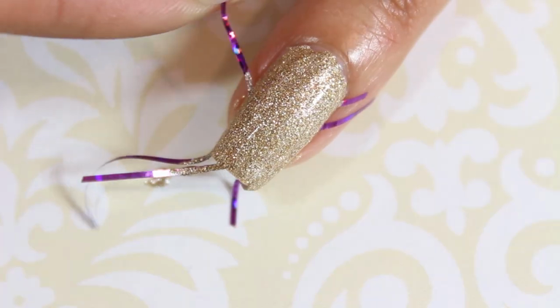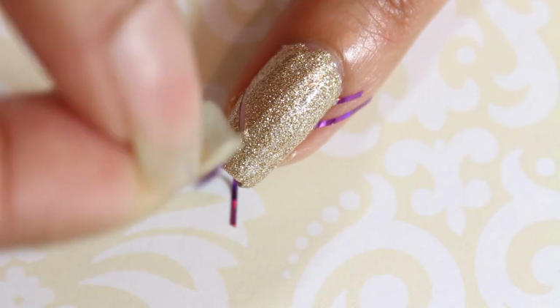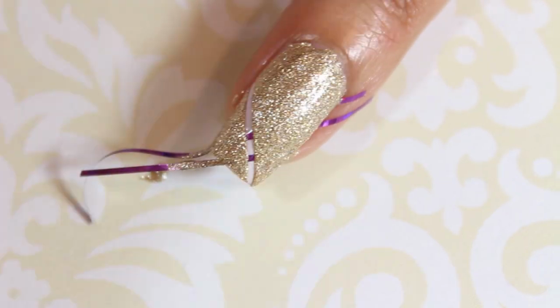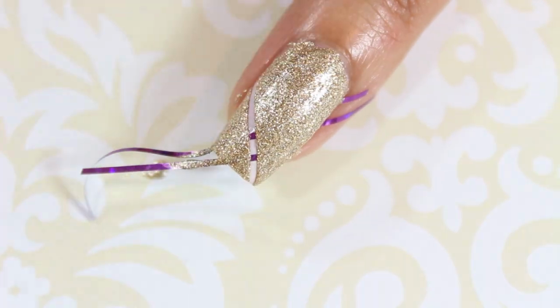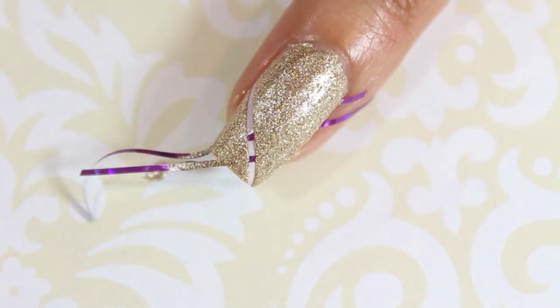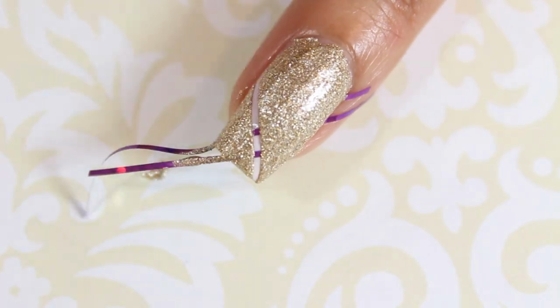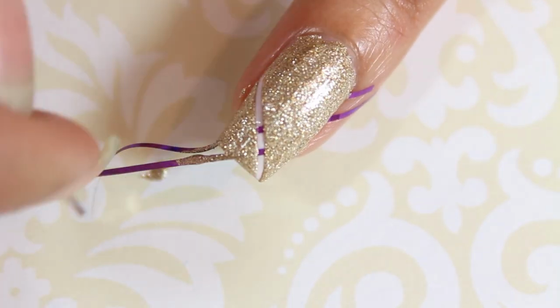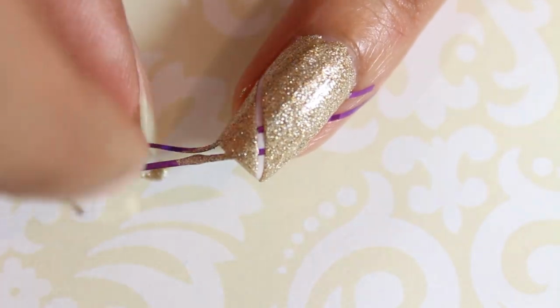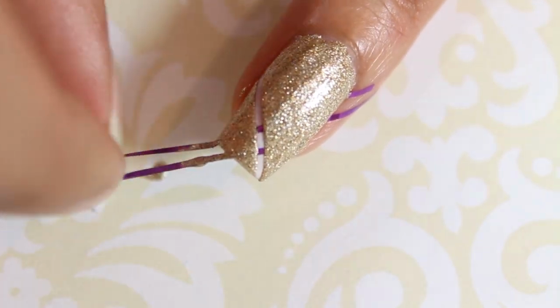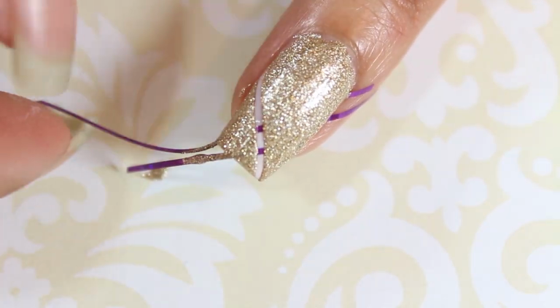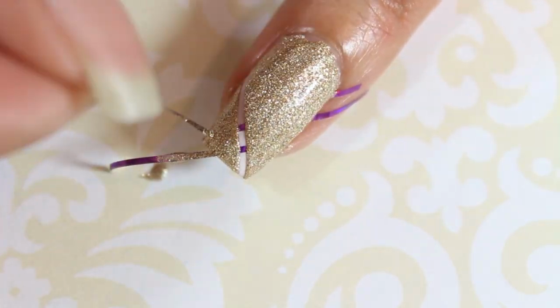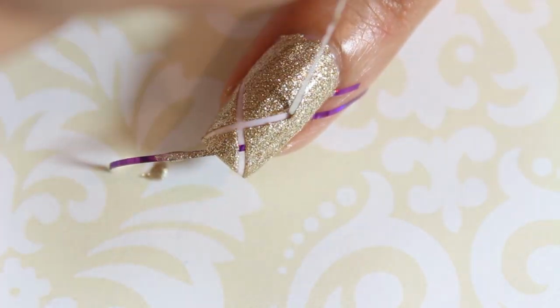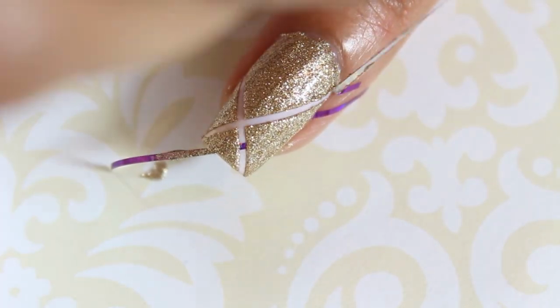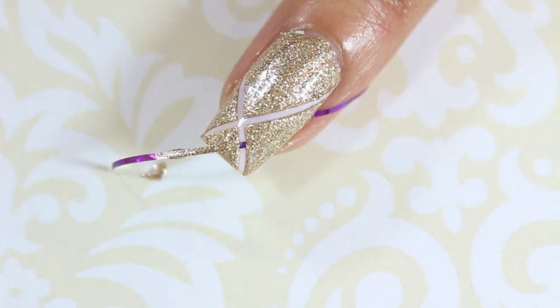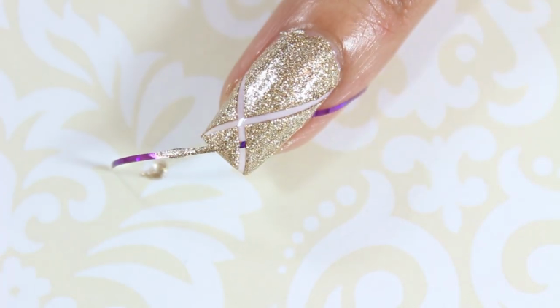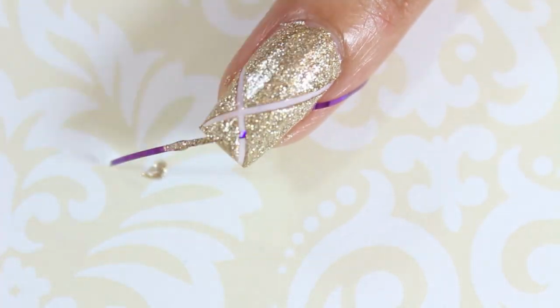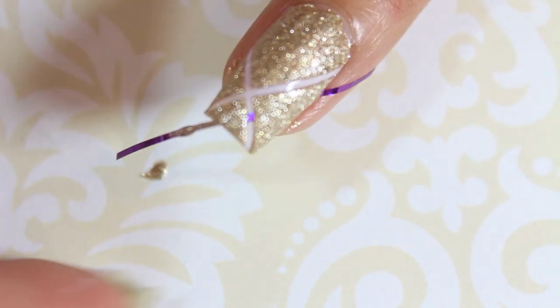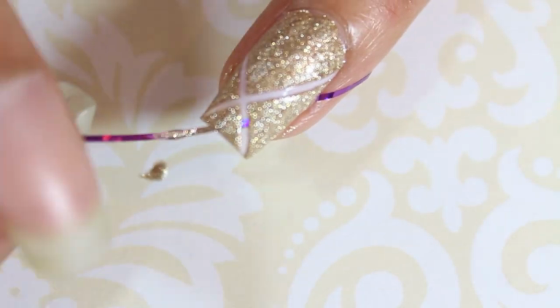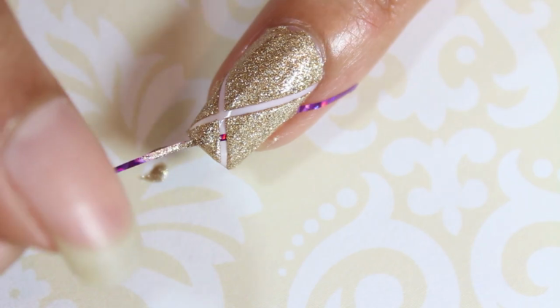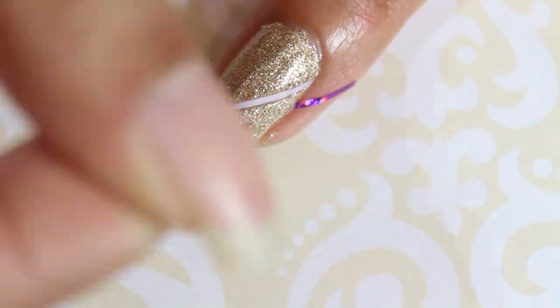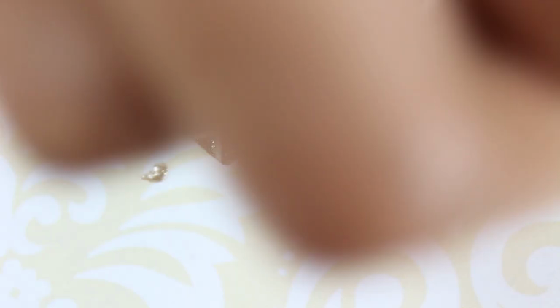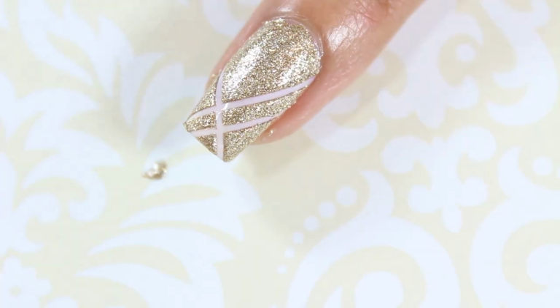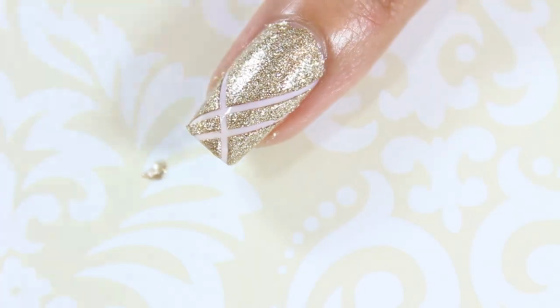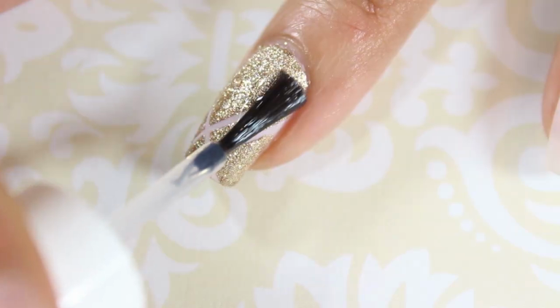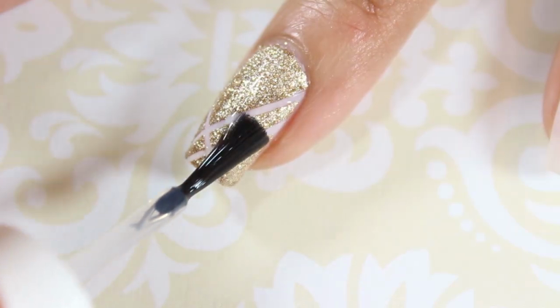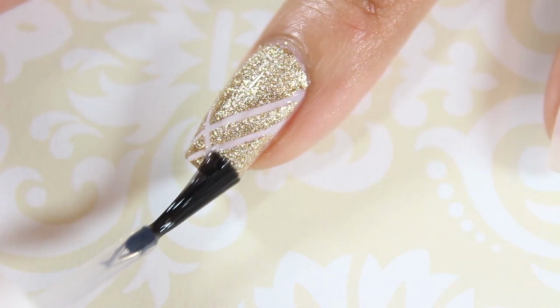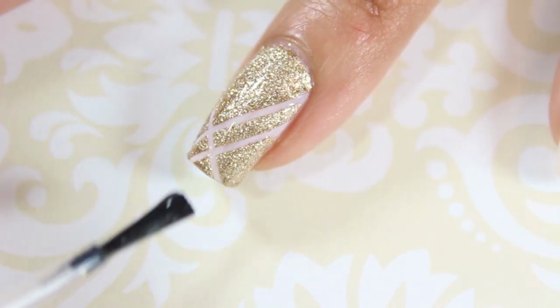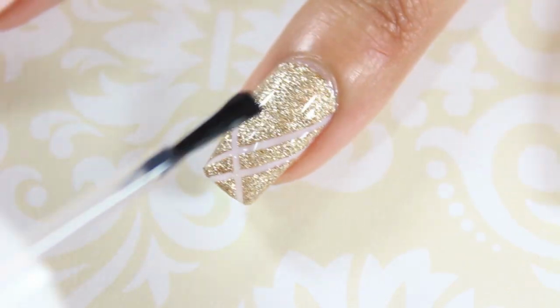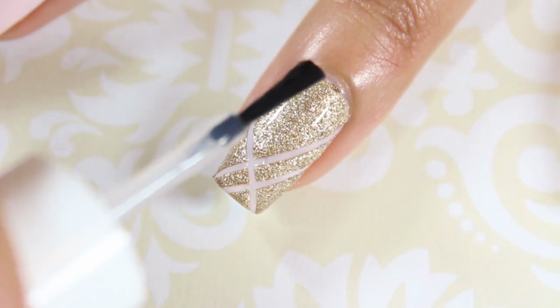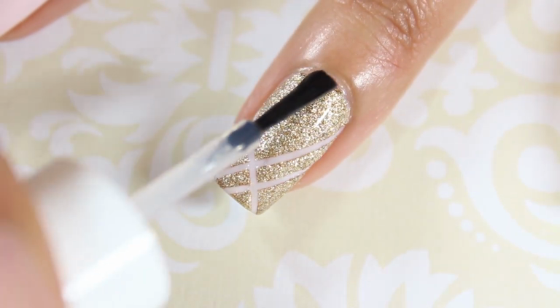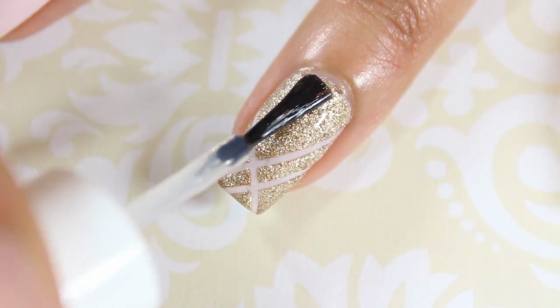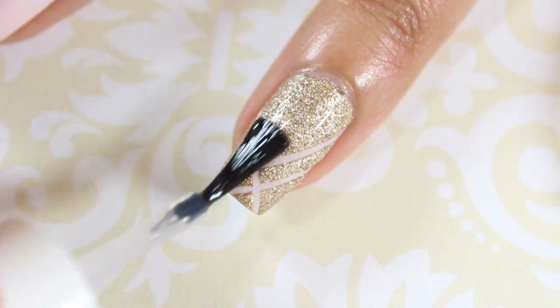Immediately peel off the striping tape to reveal your simple yet chic design. Don't forget to add a top coat to seal in your design.